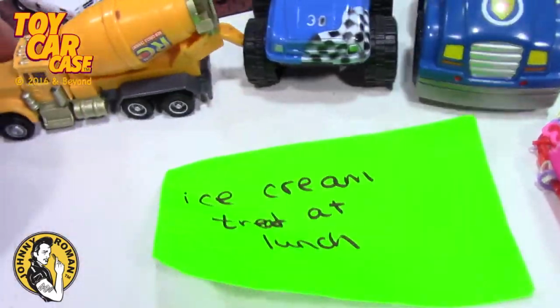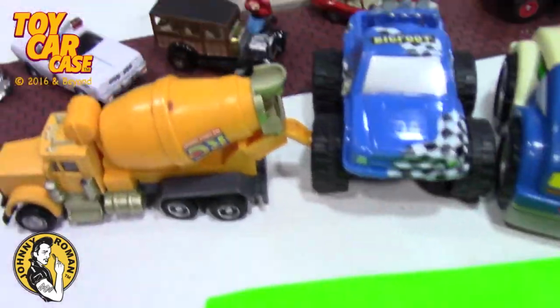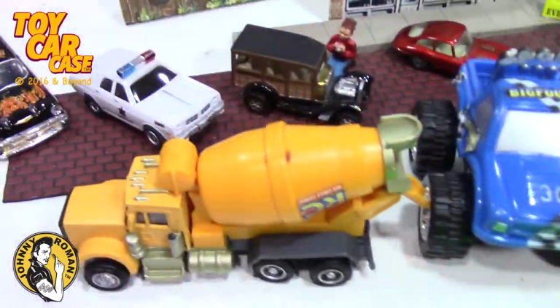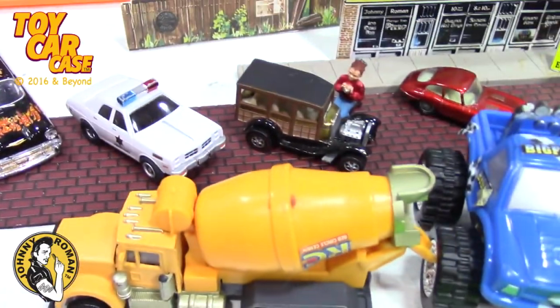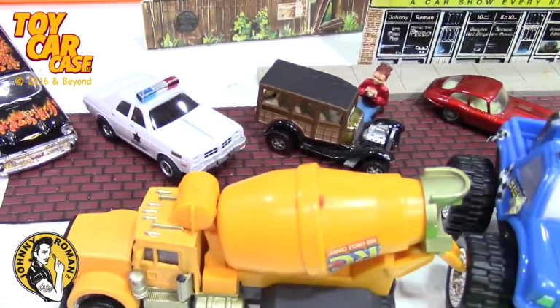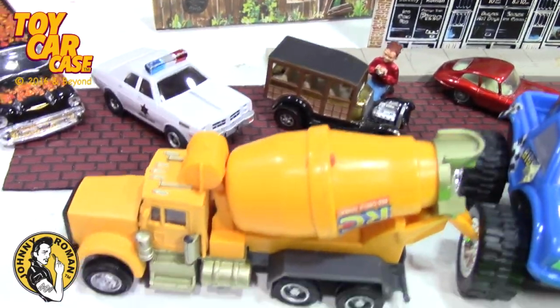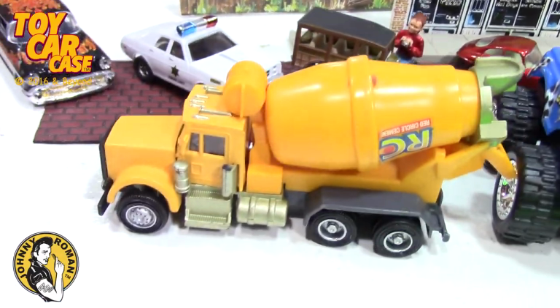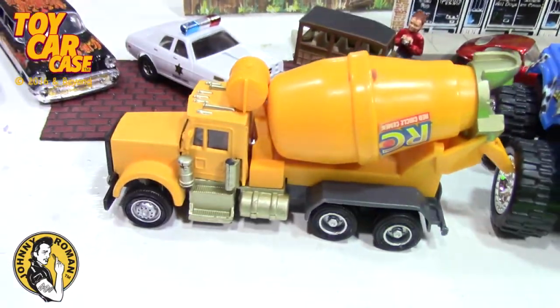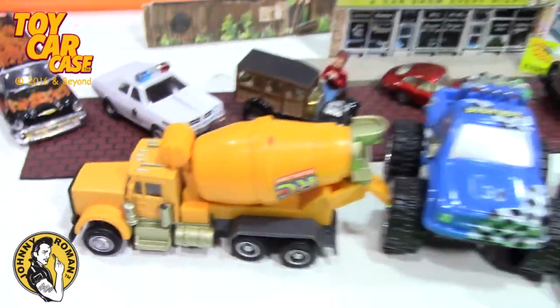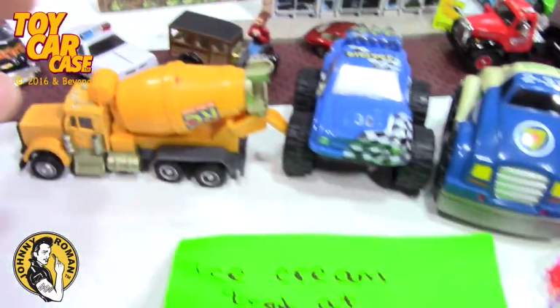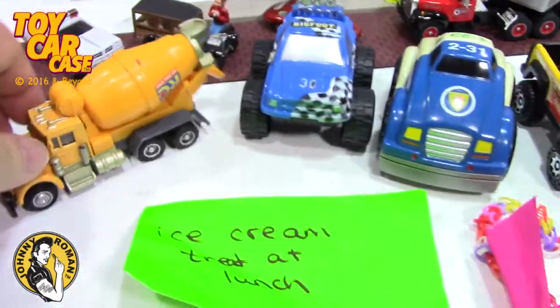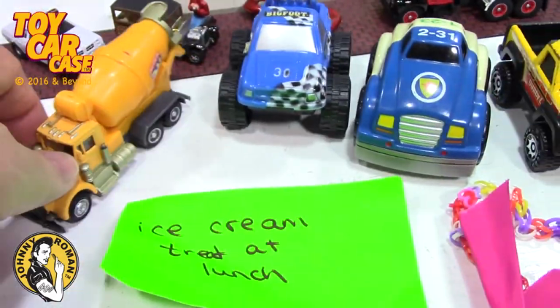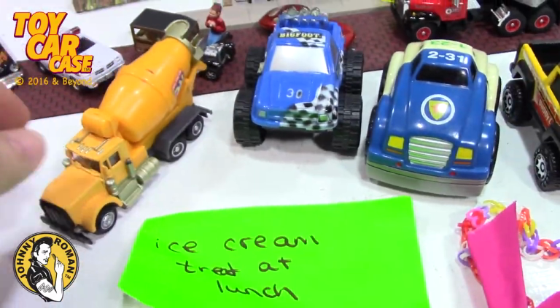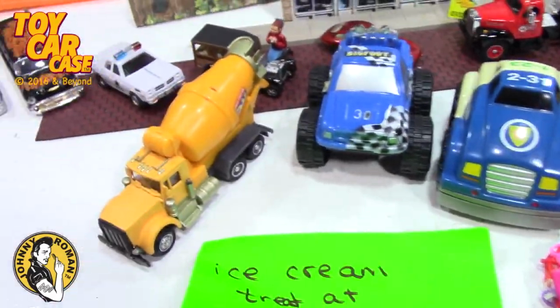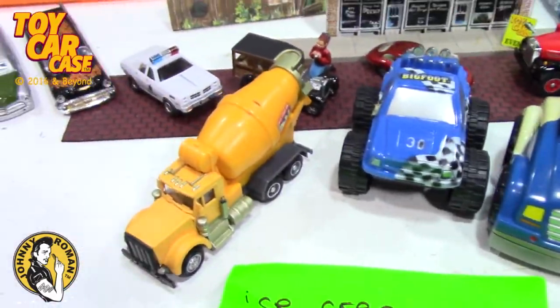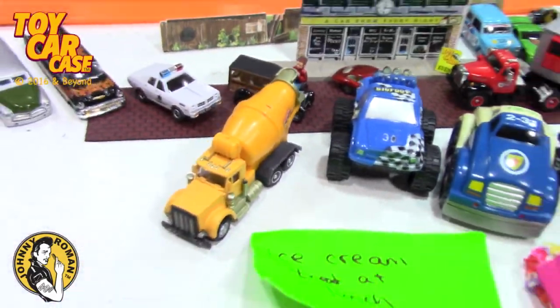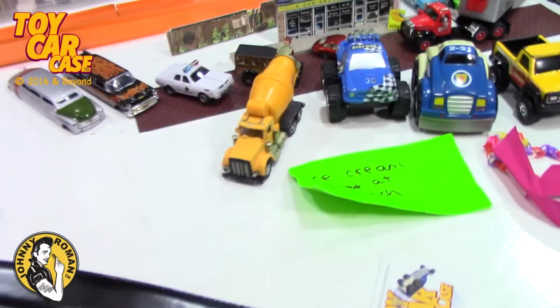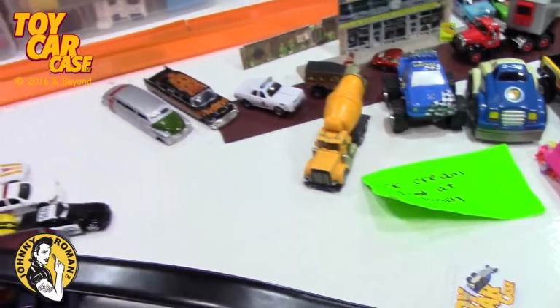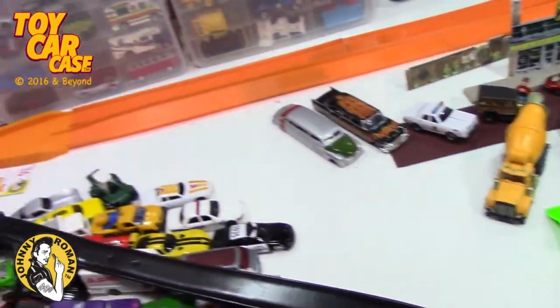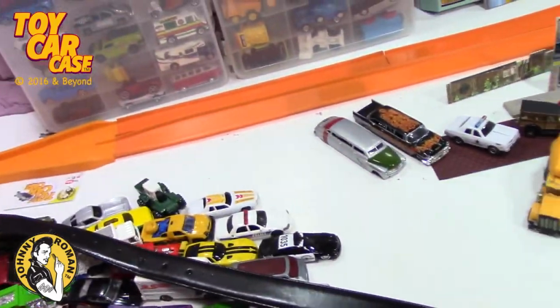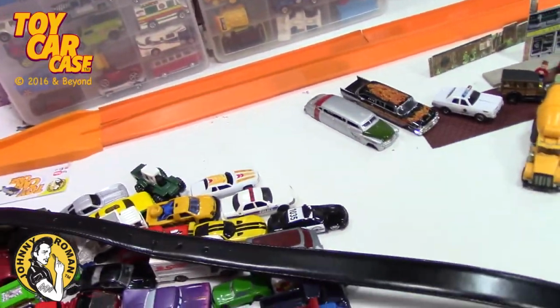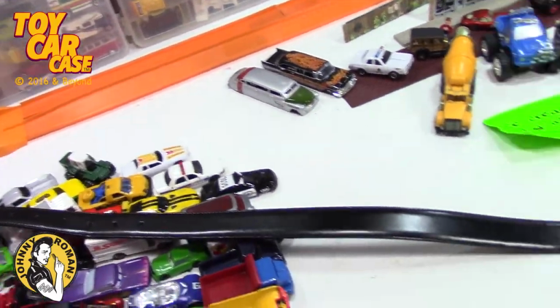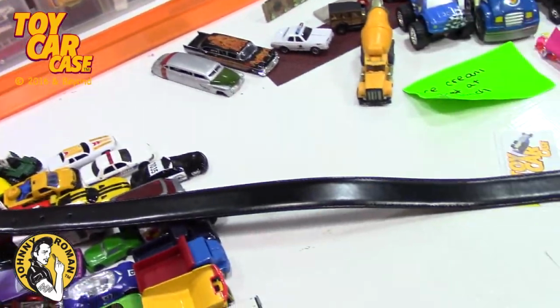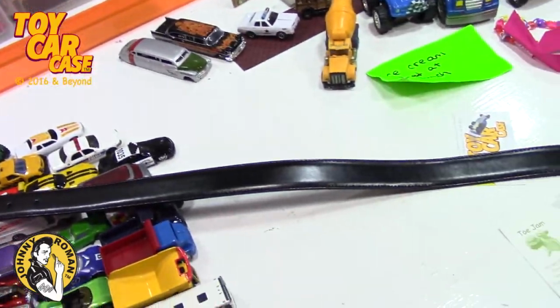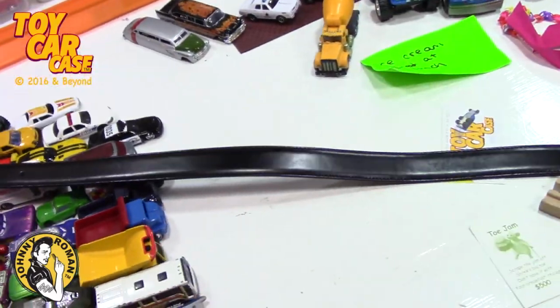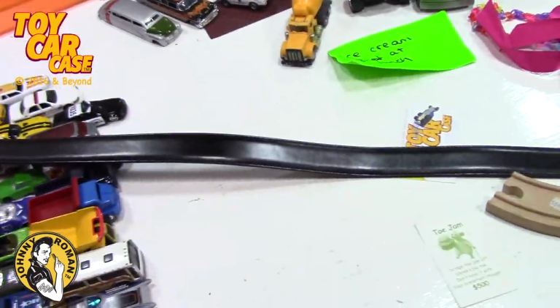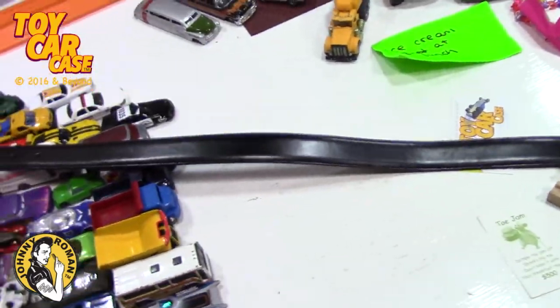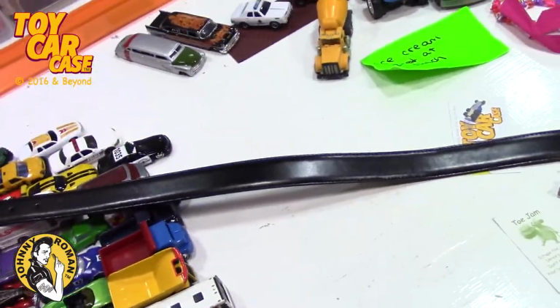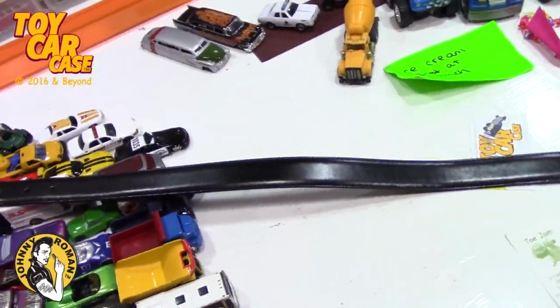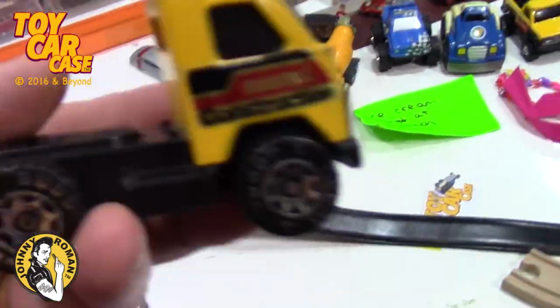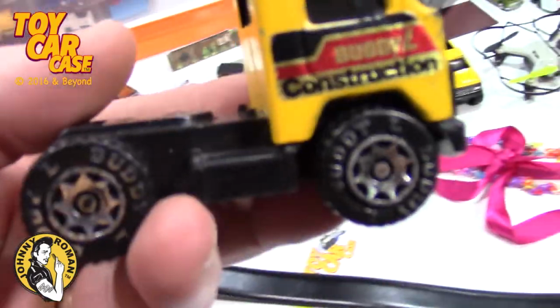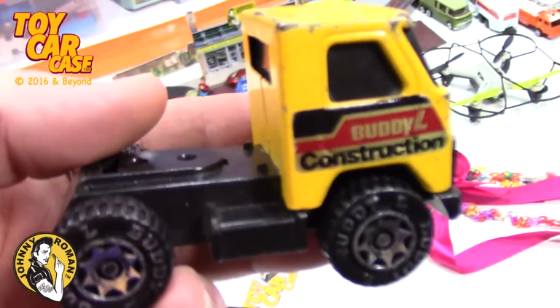Ken toys - a little wobbly on that axle. But here's a scale comparison to the Hot Wheels - look behind it - it's just big but very nice and detailed. Here's another Buddy L construction truck.